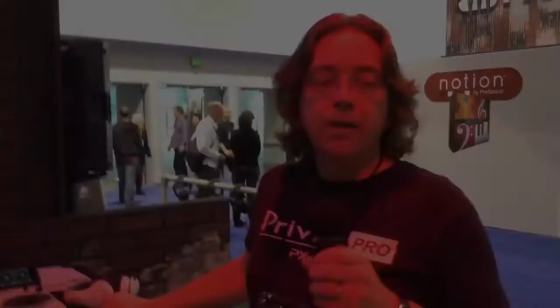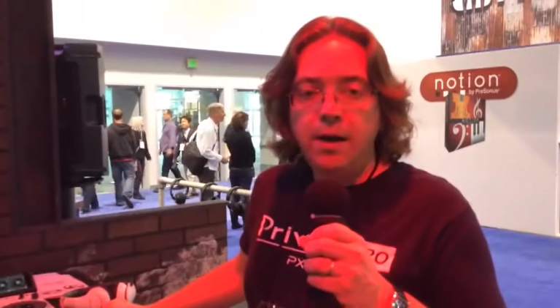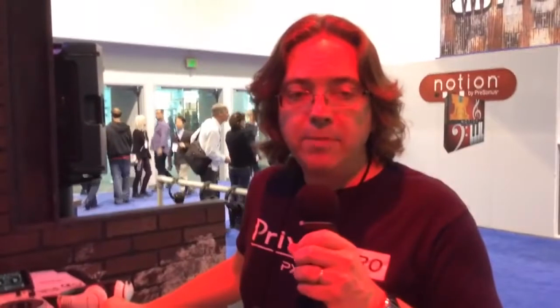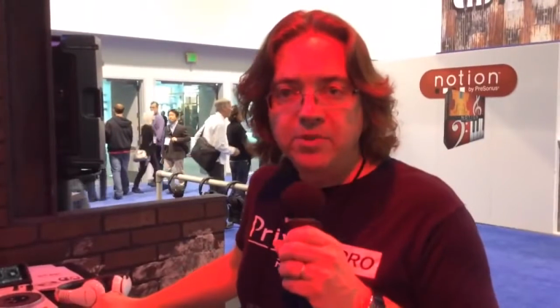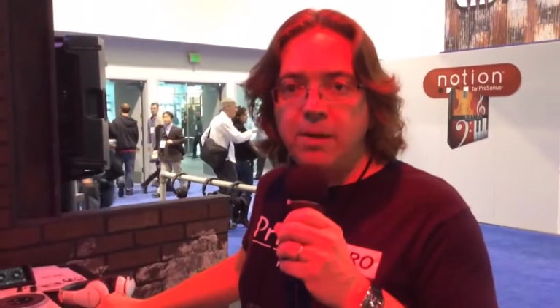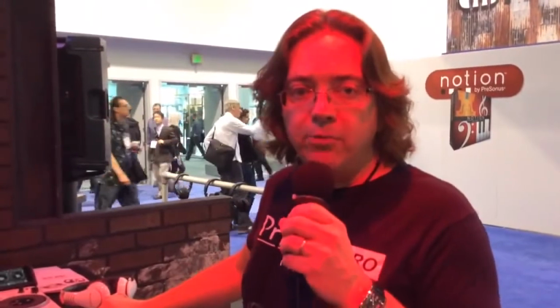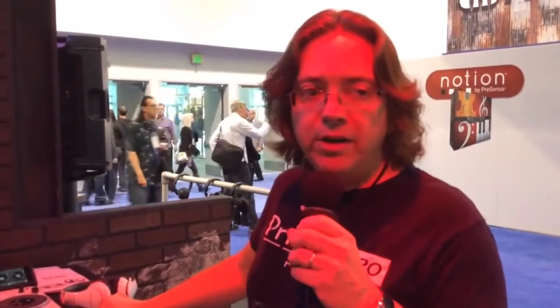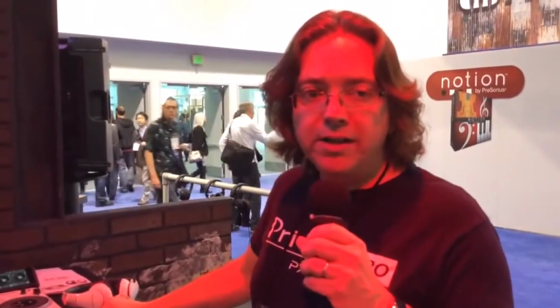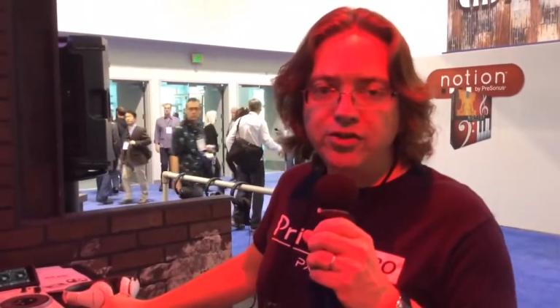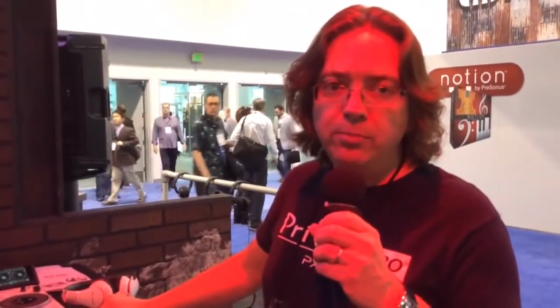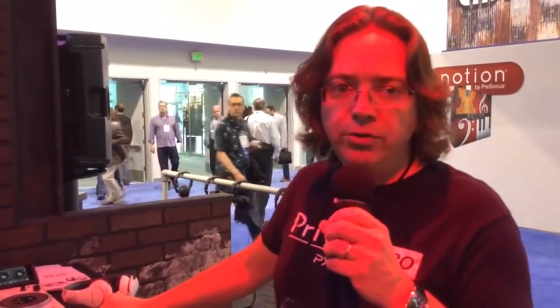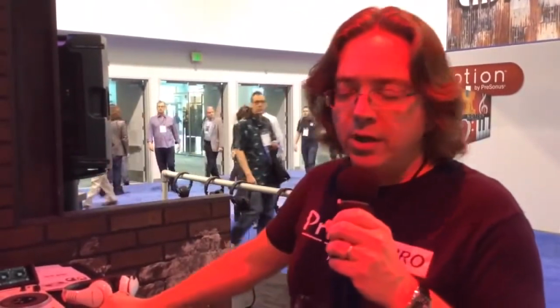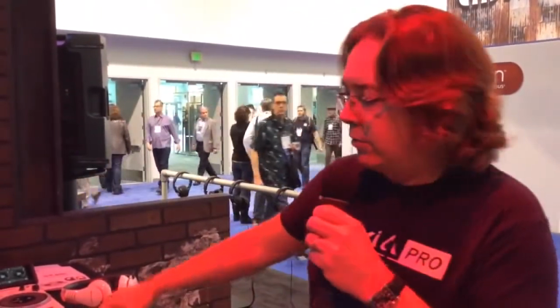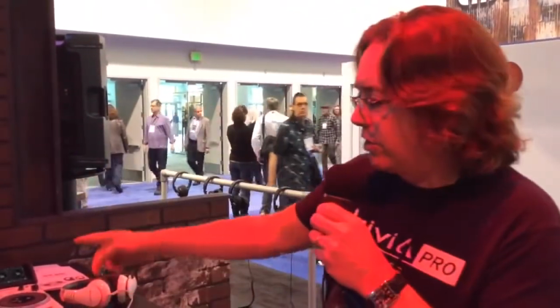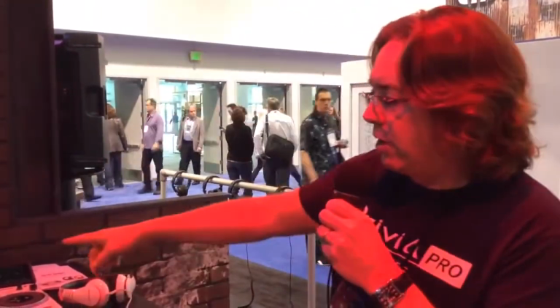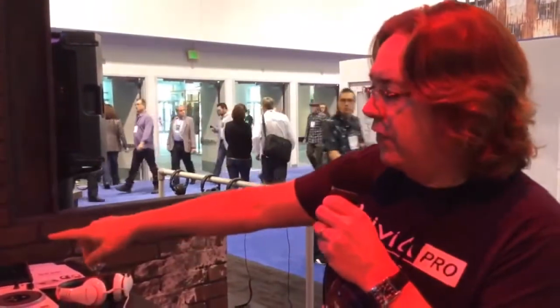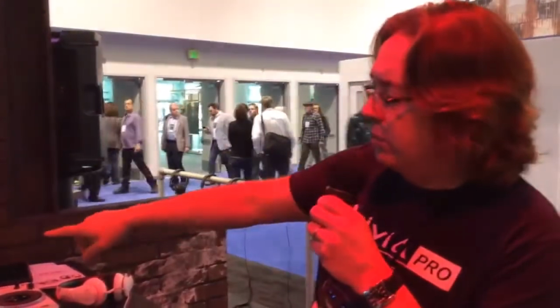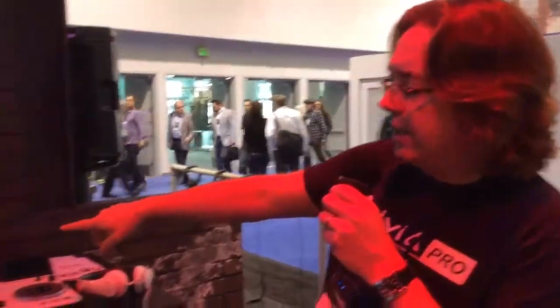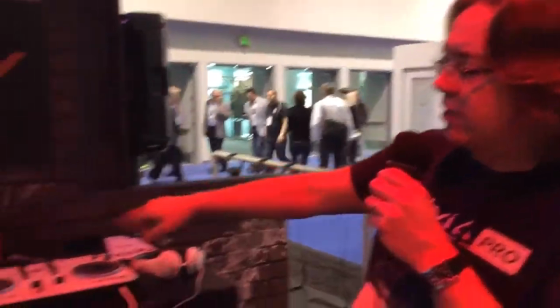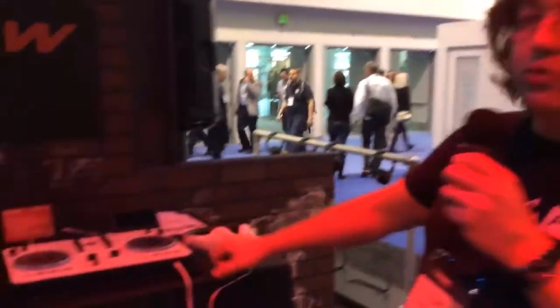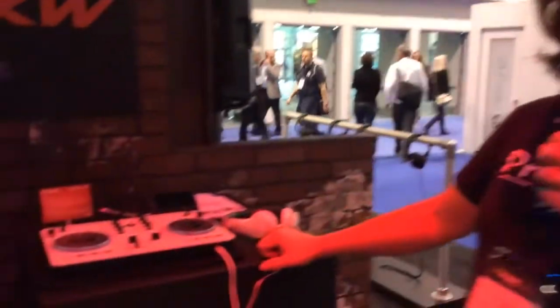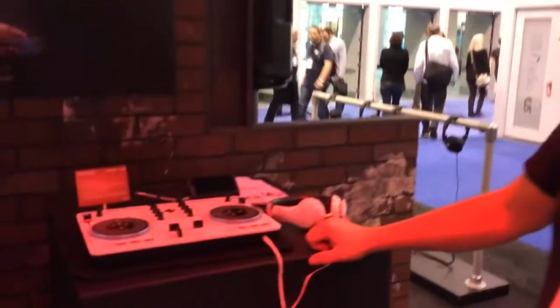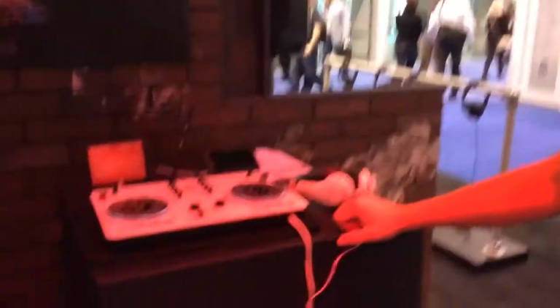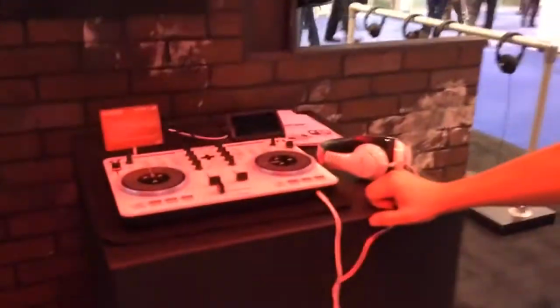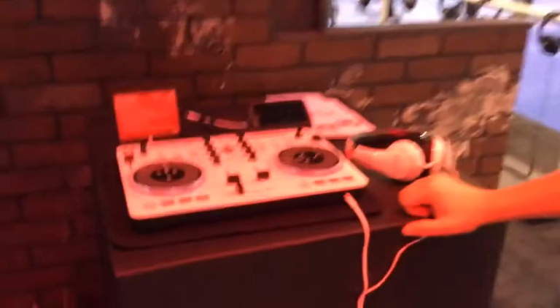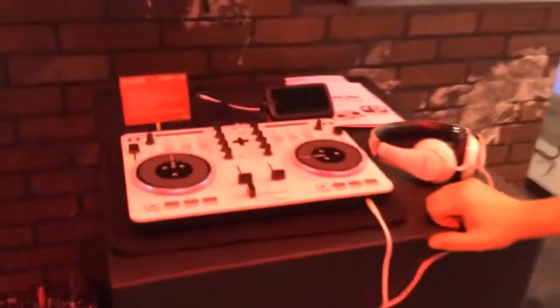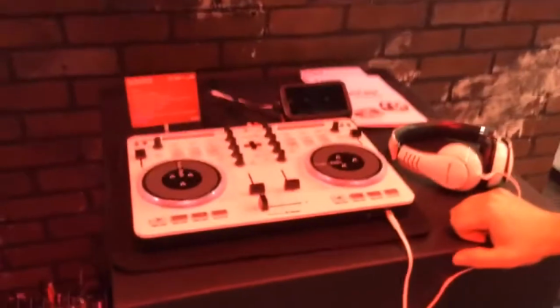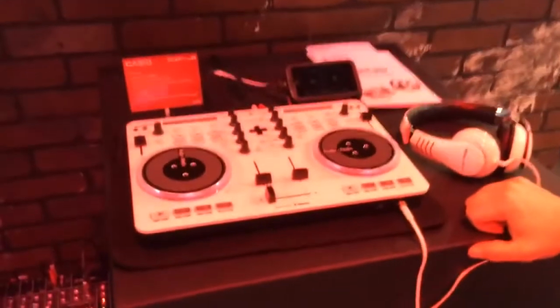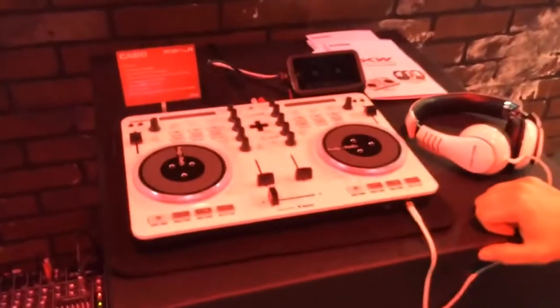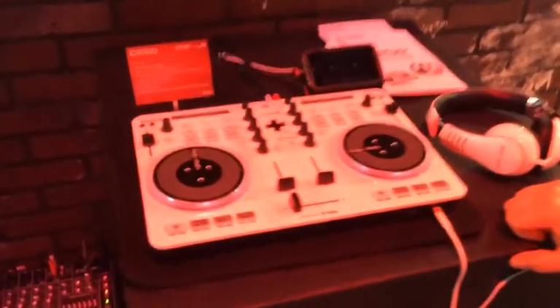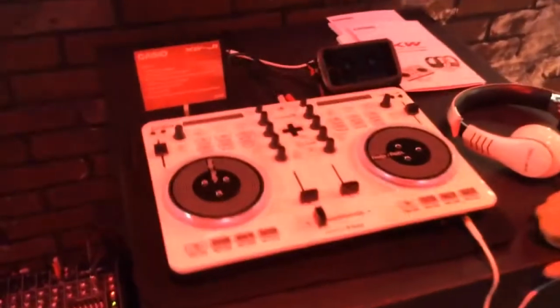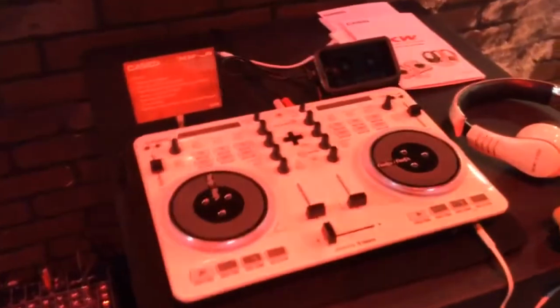Hi, my name is Tom Hammer. We're here at the Casio booth, showing off the new XW-J1 DJ controller.